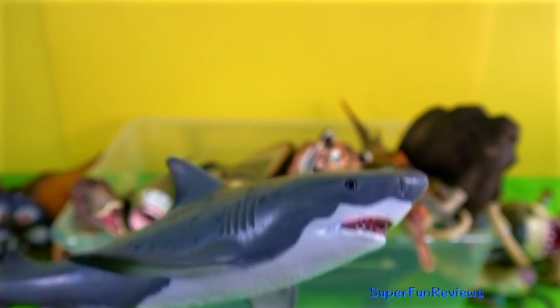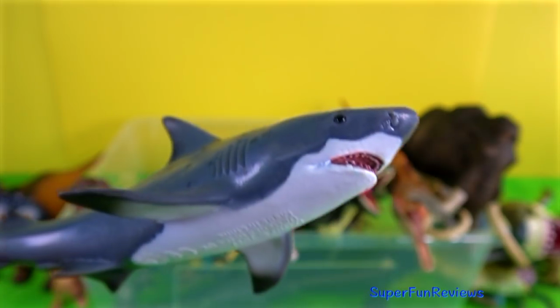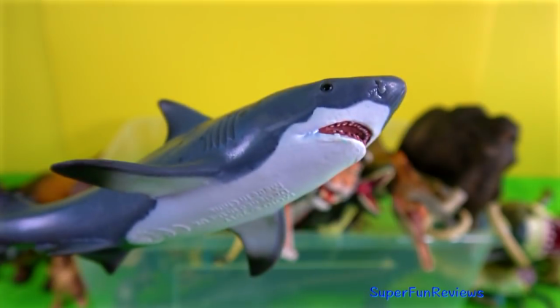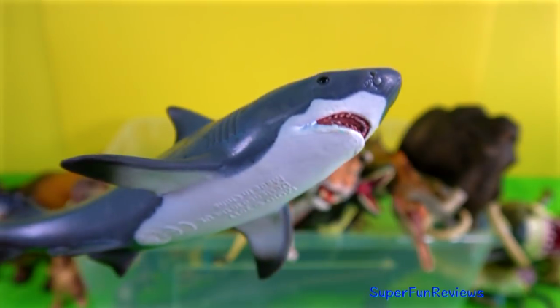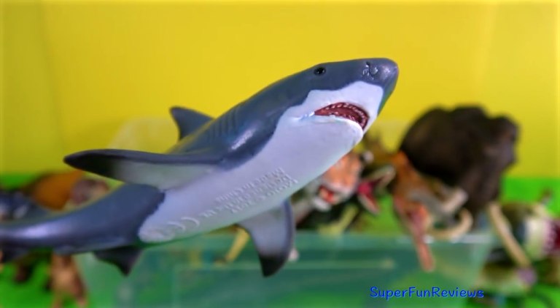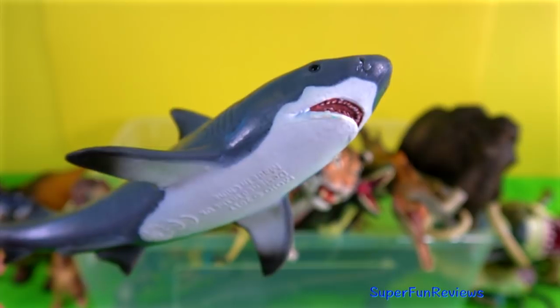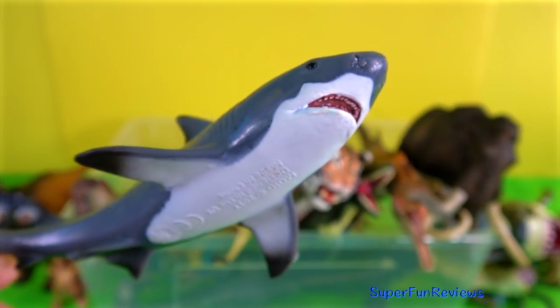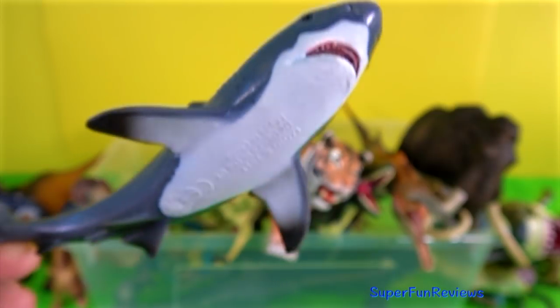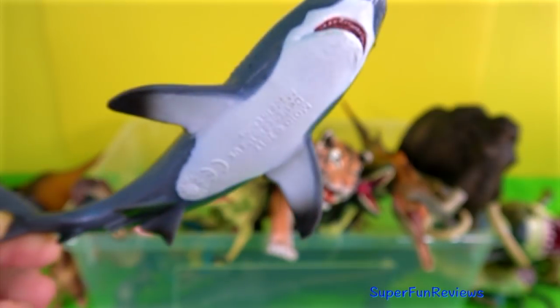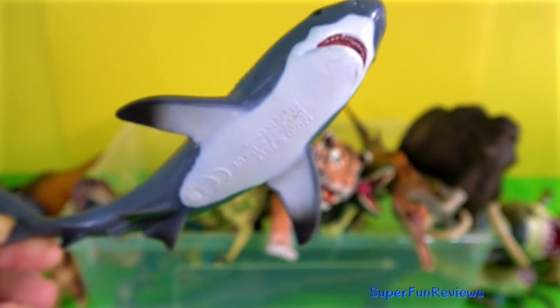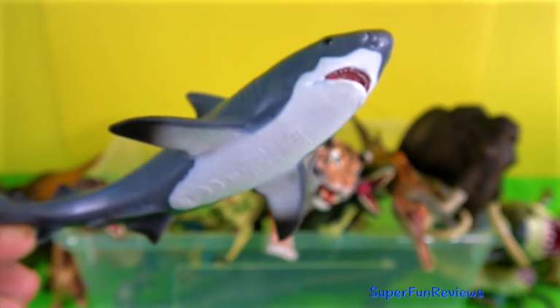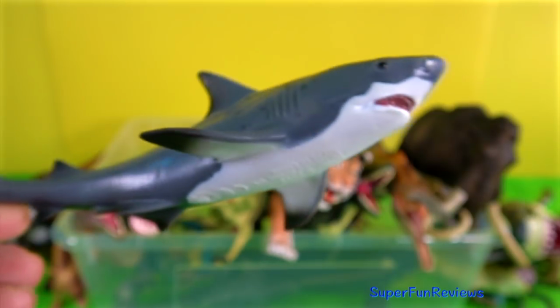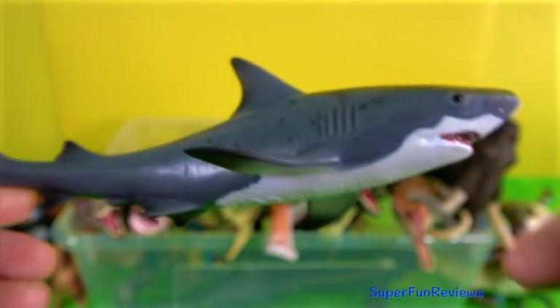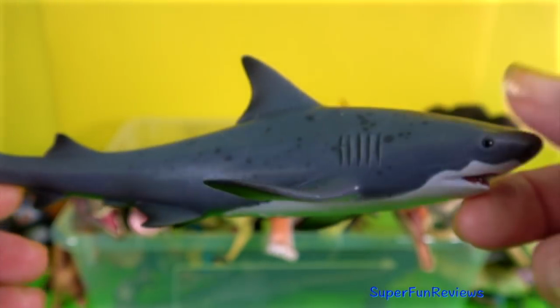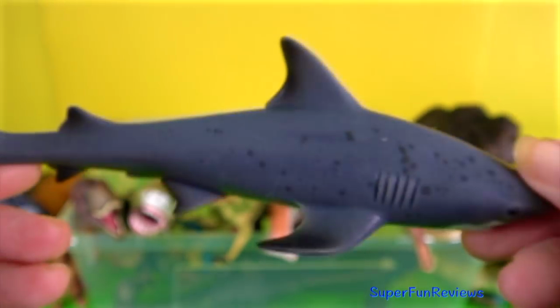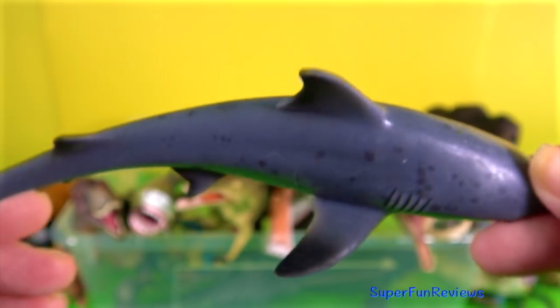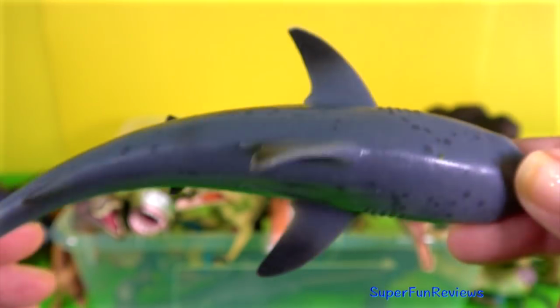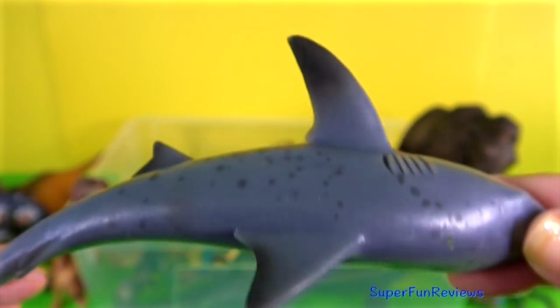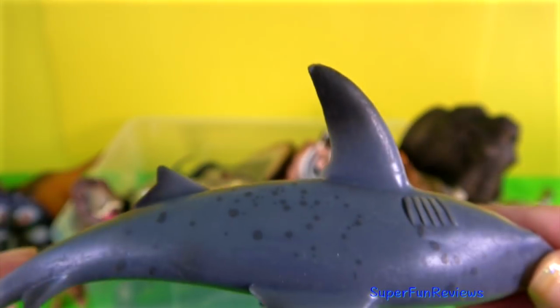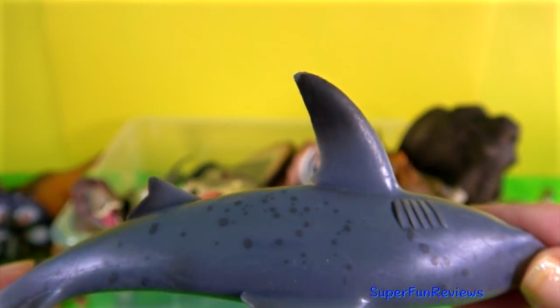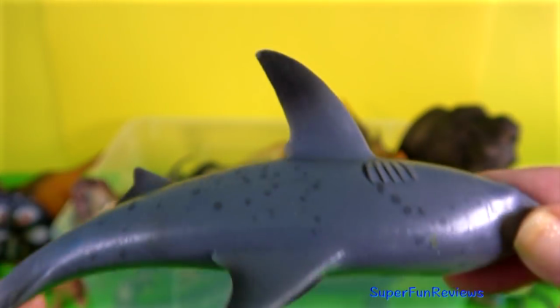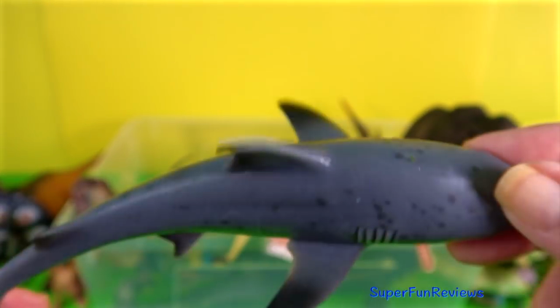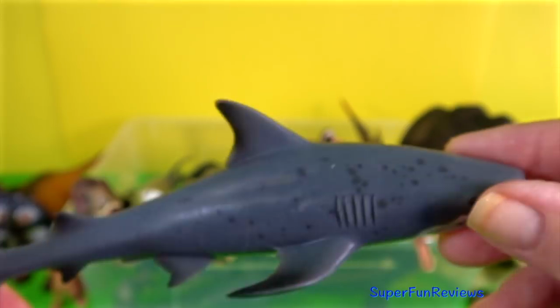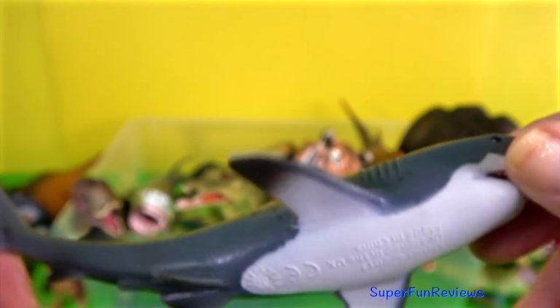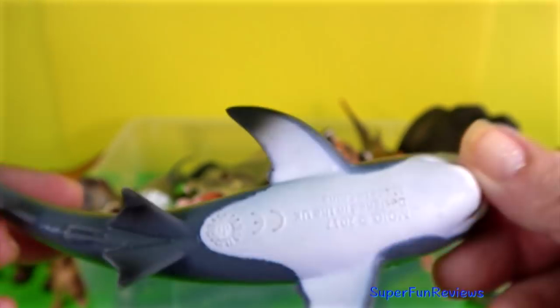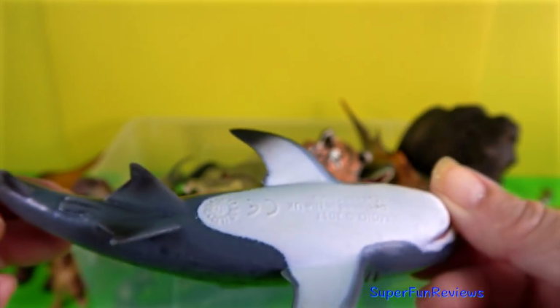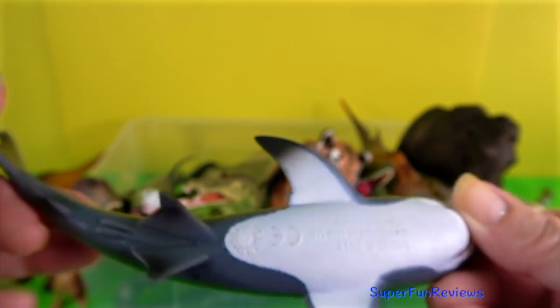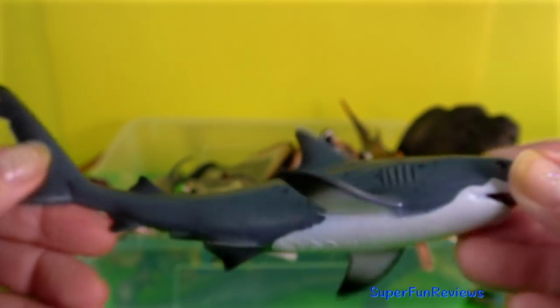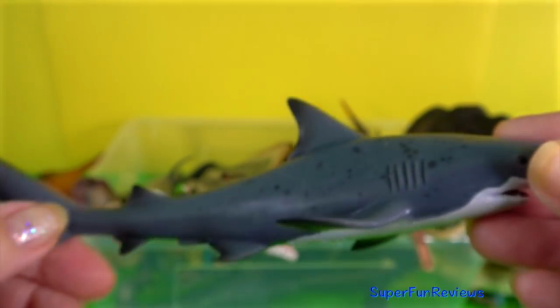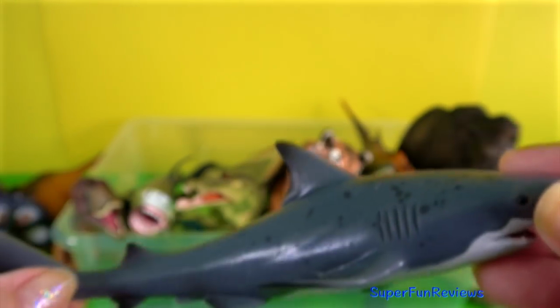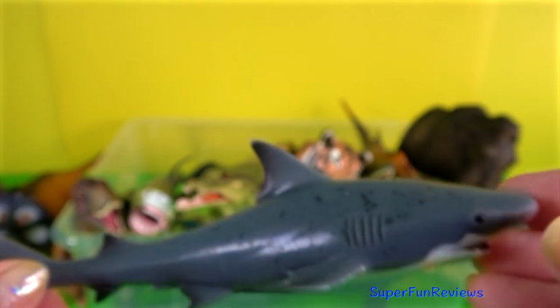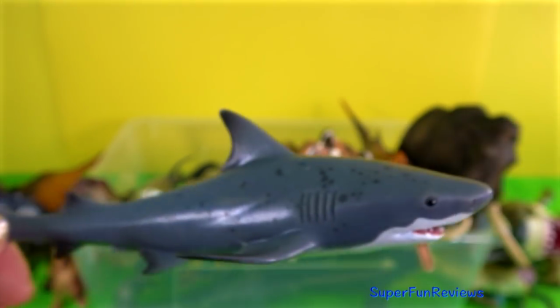This is a bull shark. They are quite dangerous sharks because they can be found in sea water and also in estuaries and in fresh water.